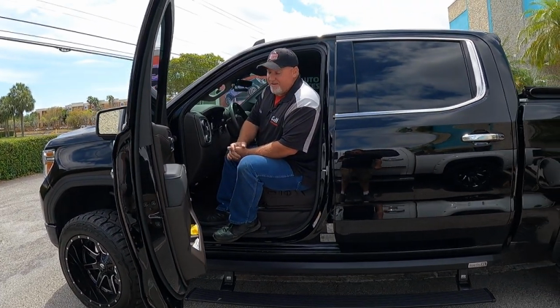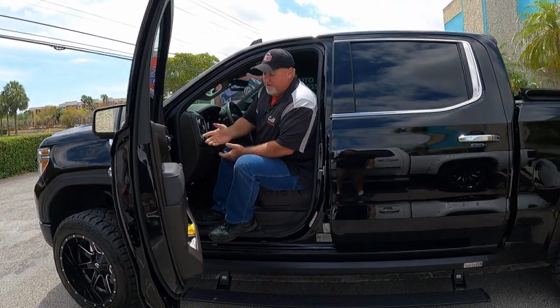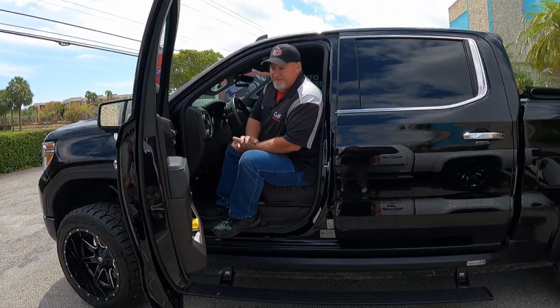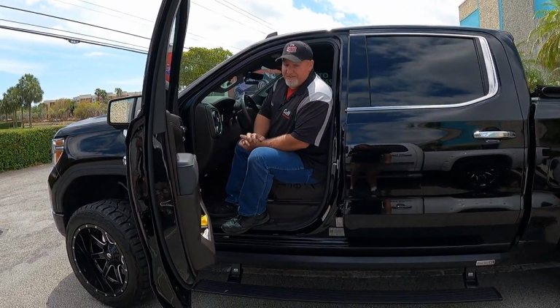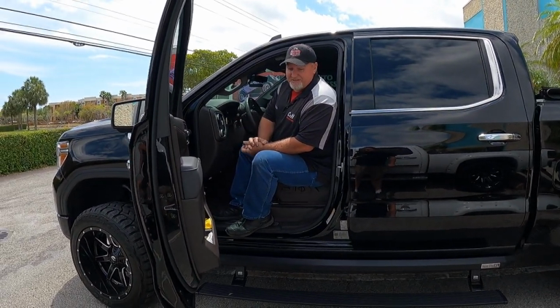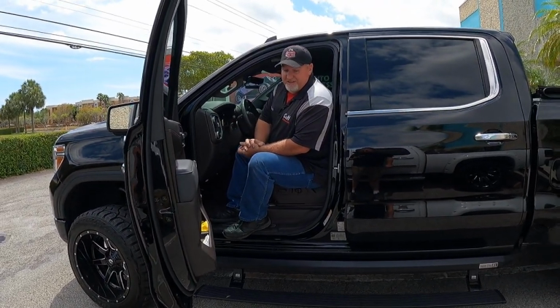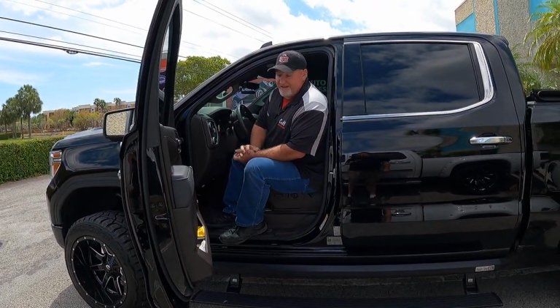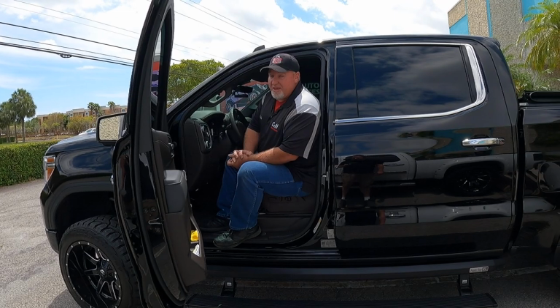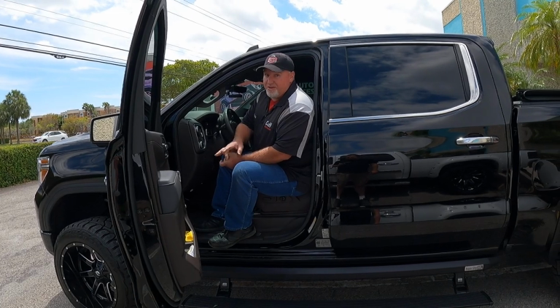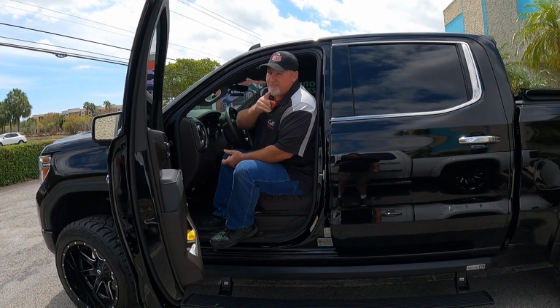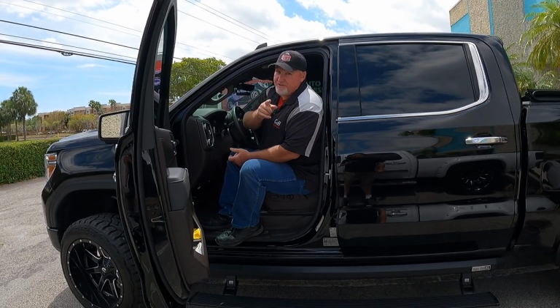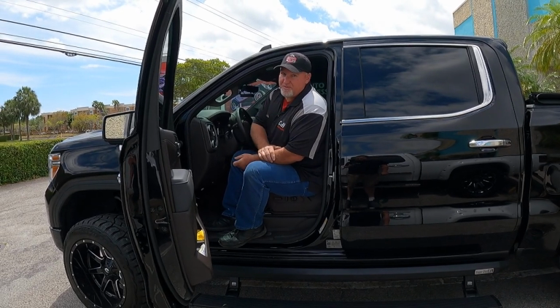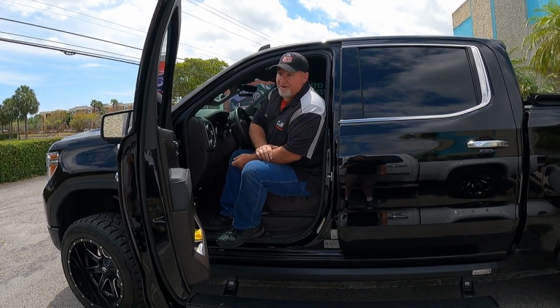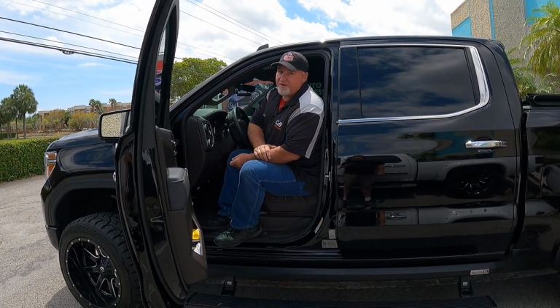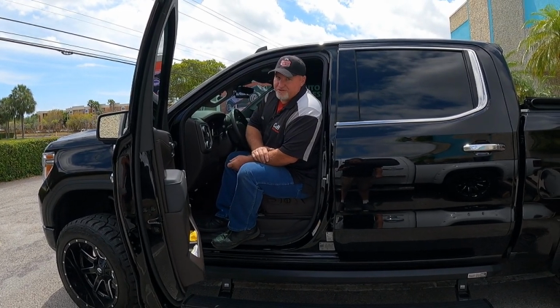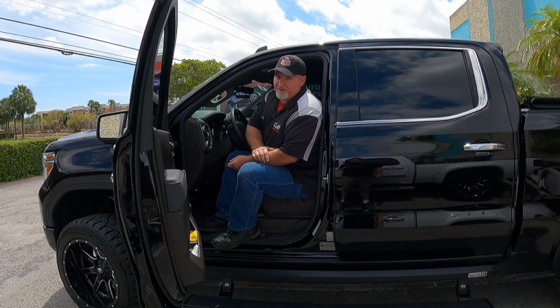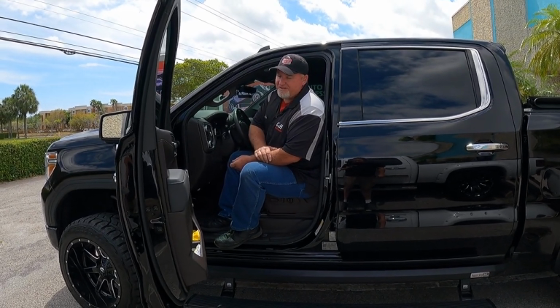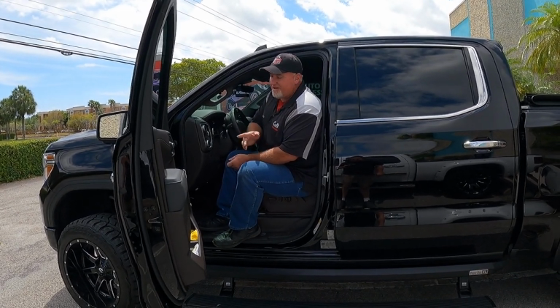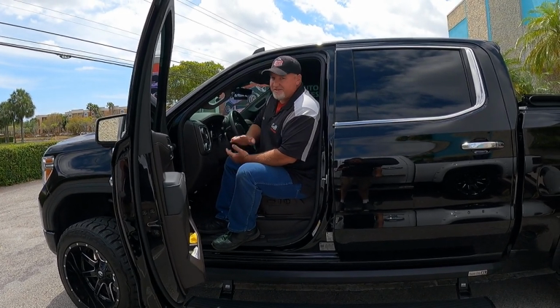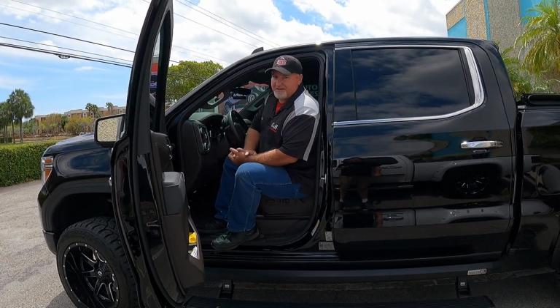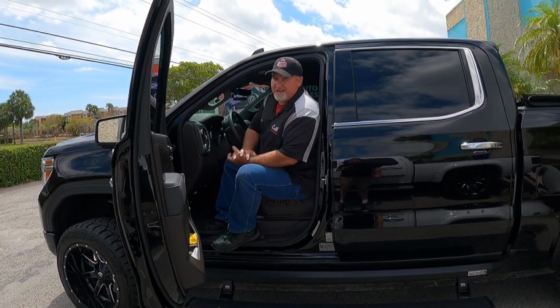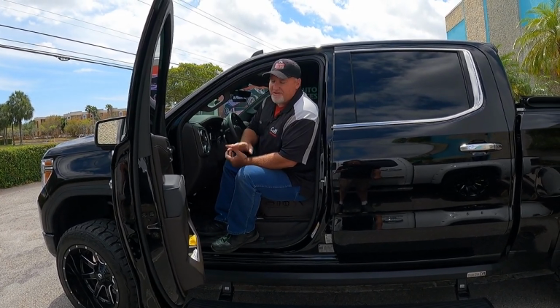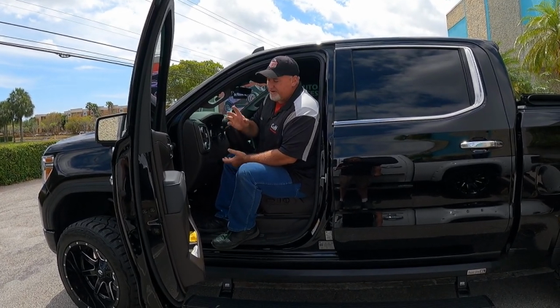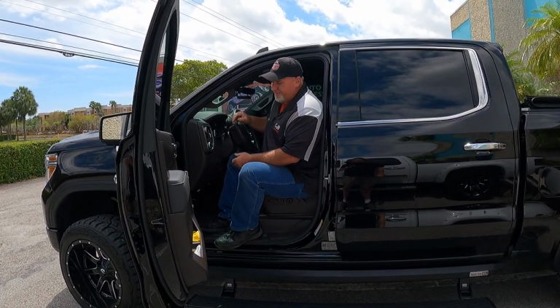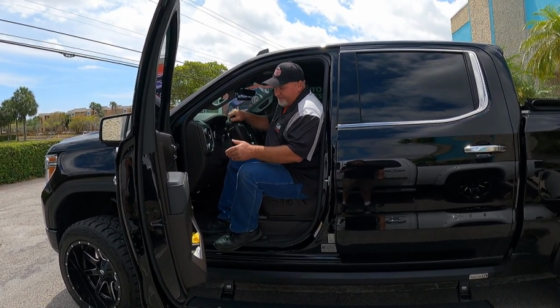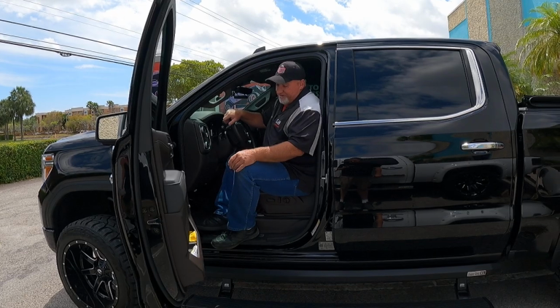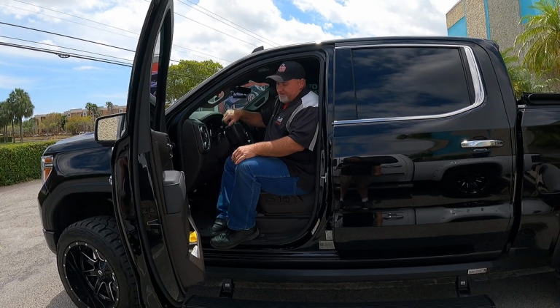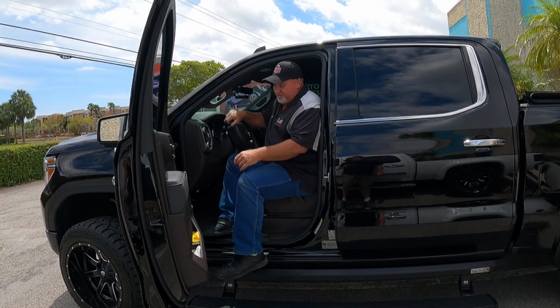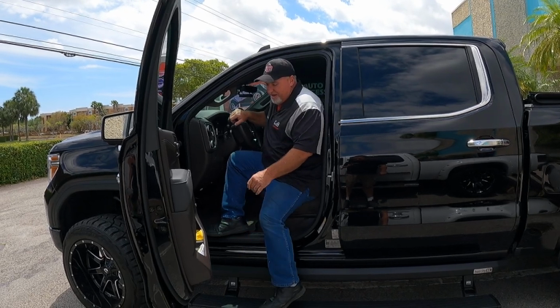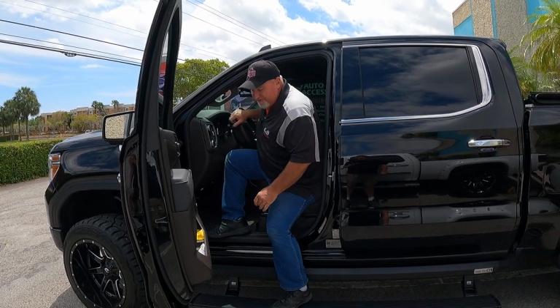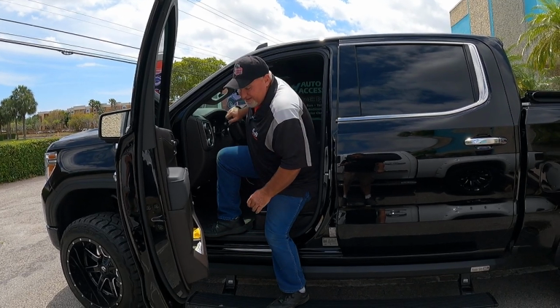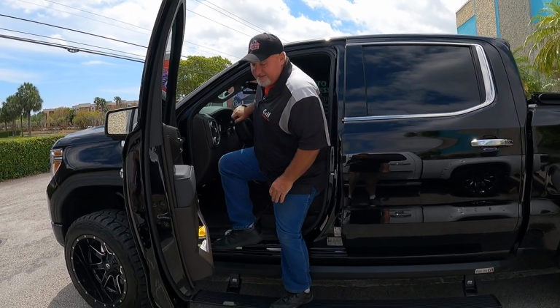They make a terrific product. They warranty it — and just remember, register the product. Don't forget to register it if you get this.